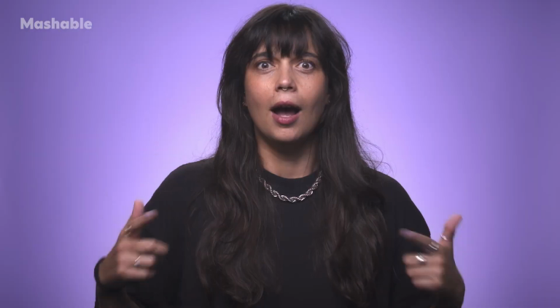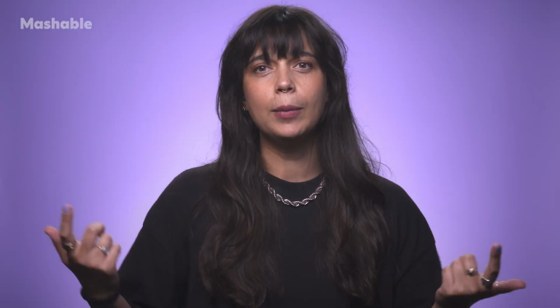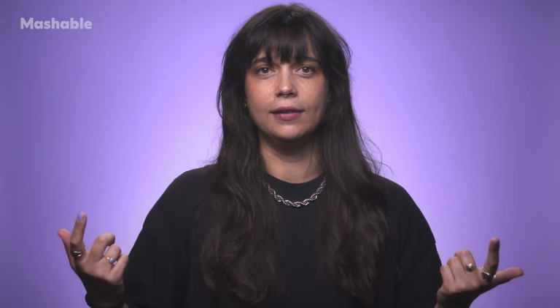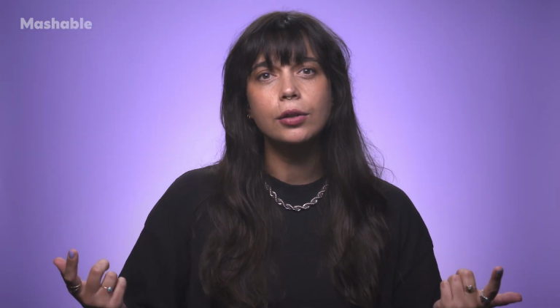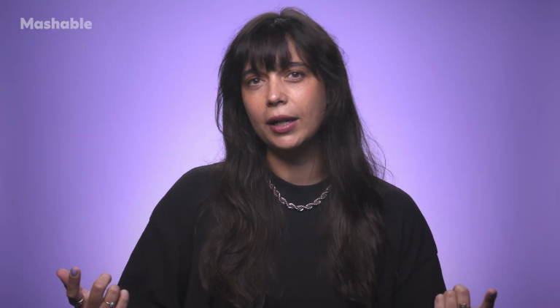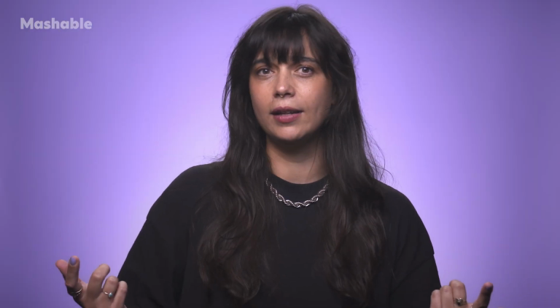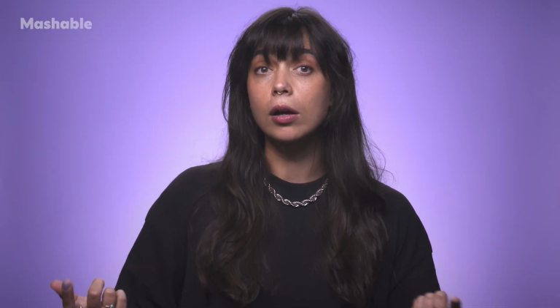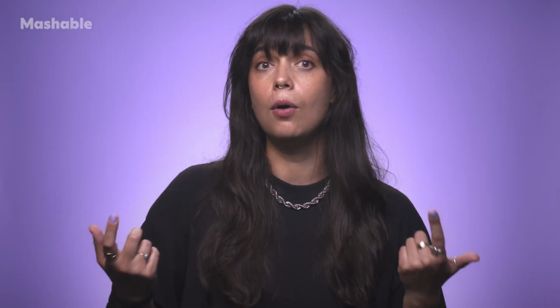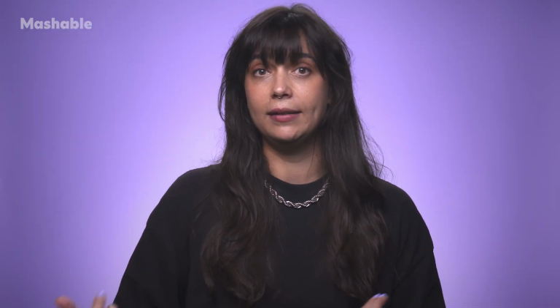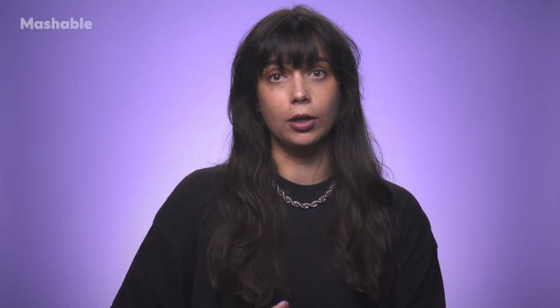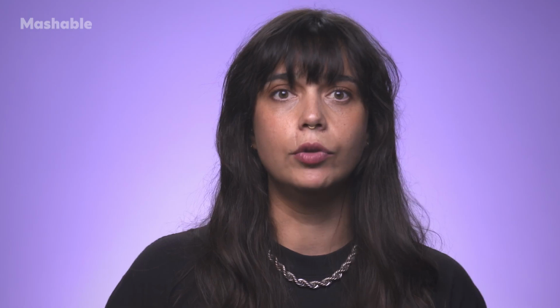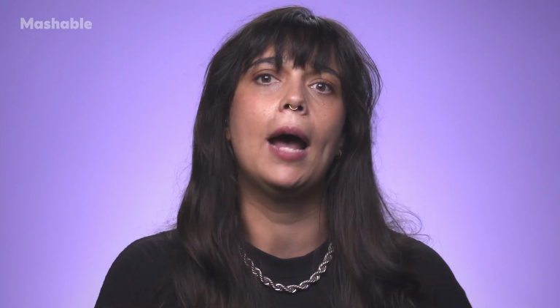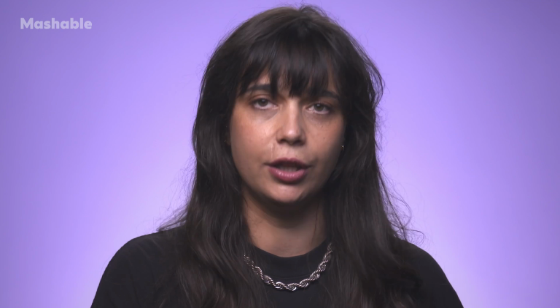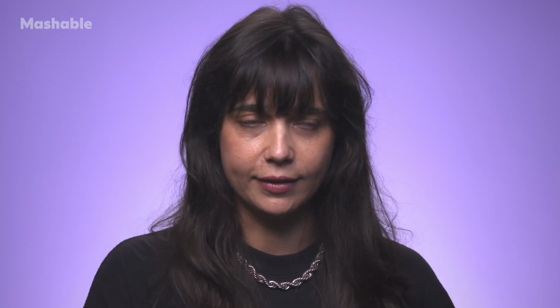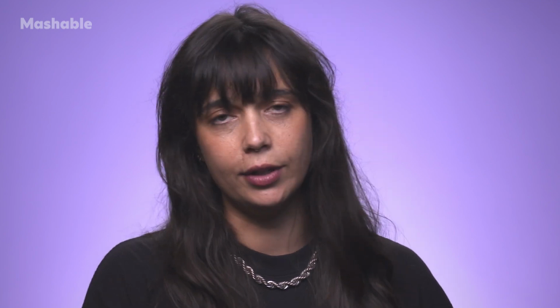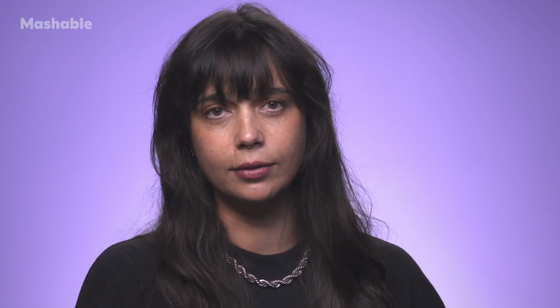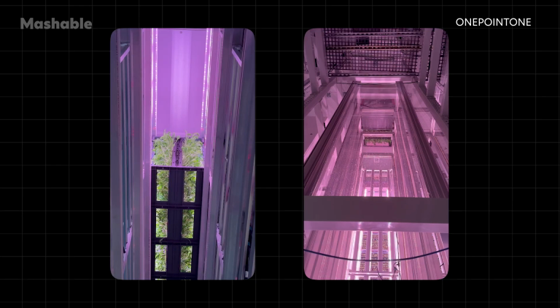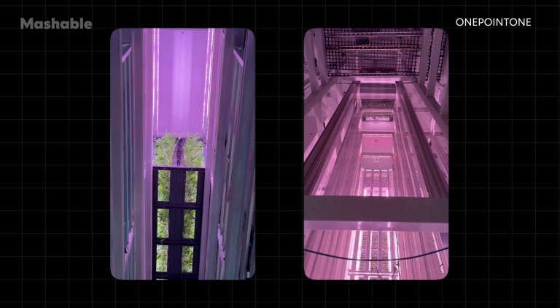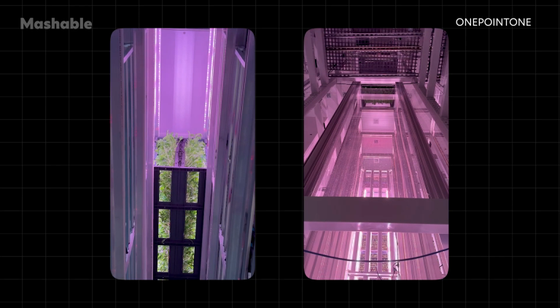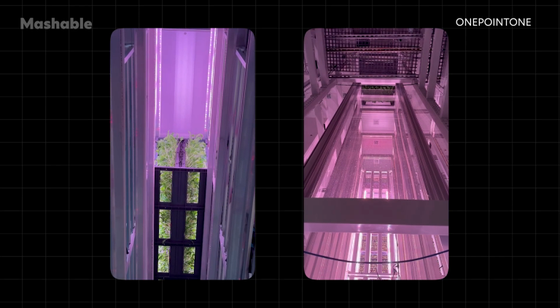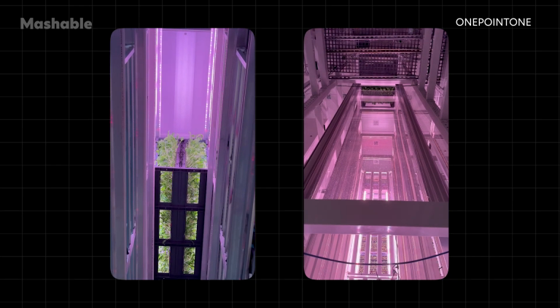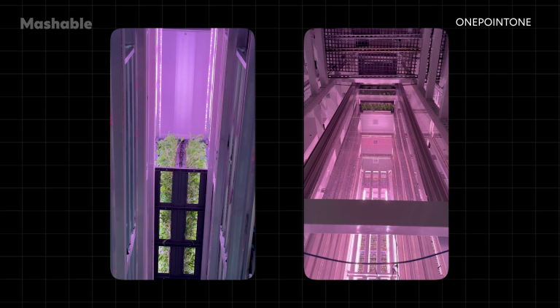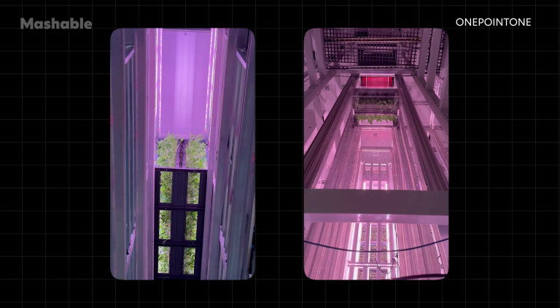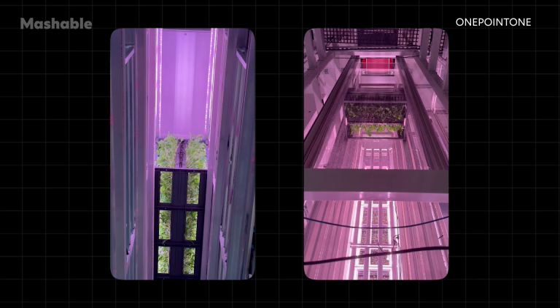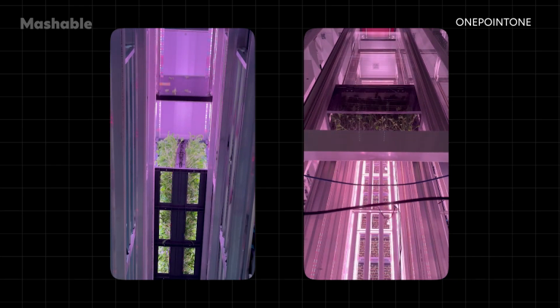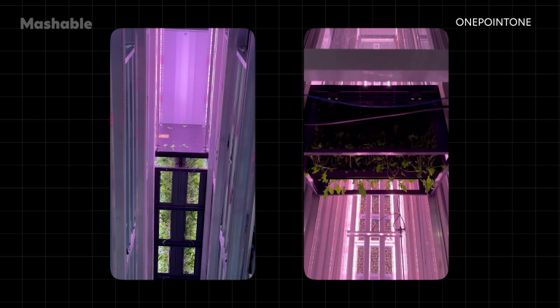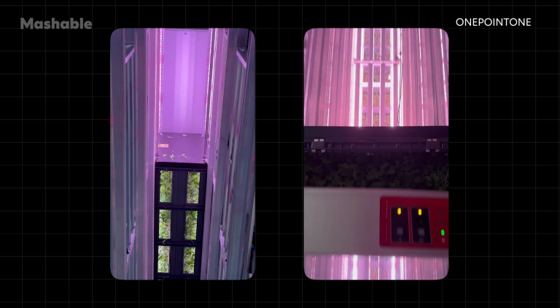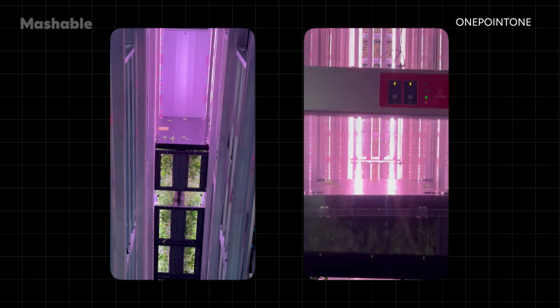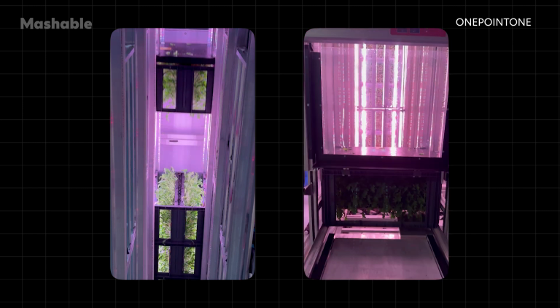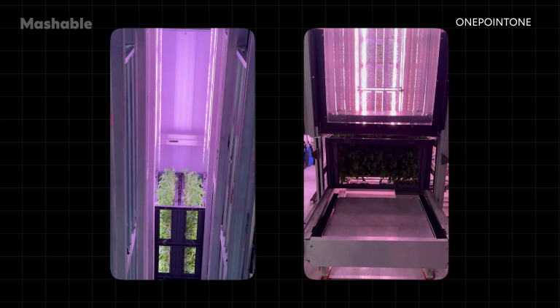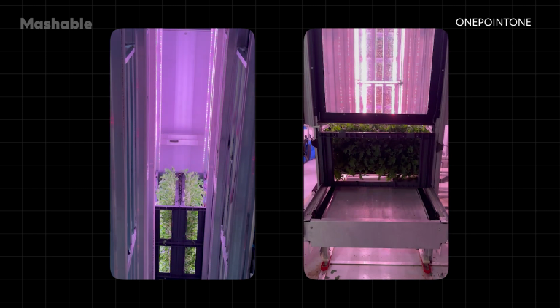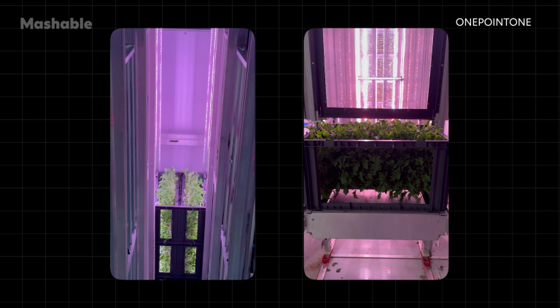Apart from emissions, Apollo's automated process also optimizes labor. Look at what happens during harvest time, for example. Once the plants are ready to pick, the mobile robots deliver each bin to the so-called port, the farm's single entry and exit point.